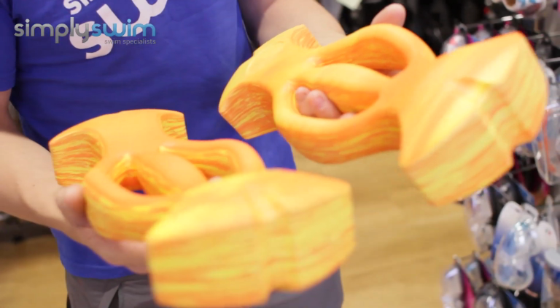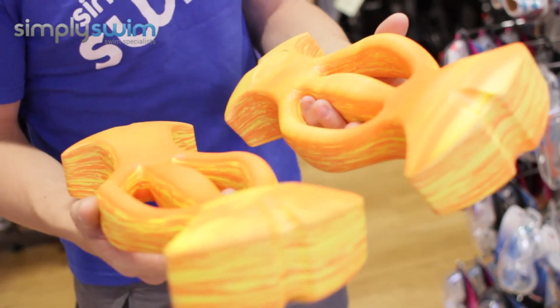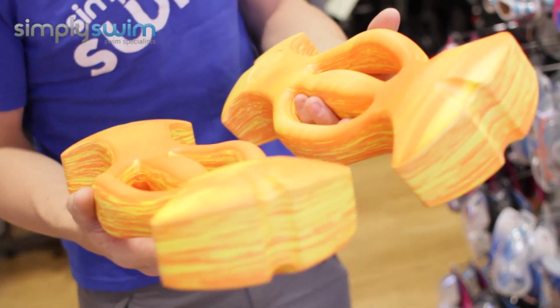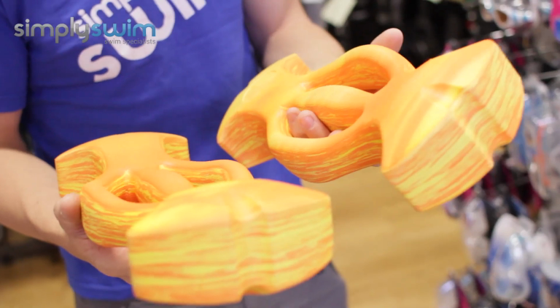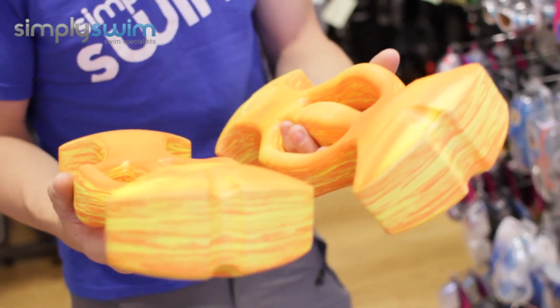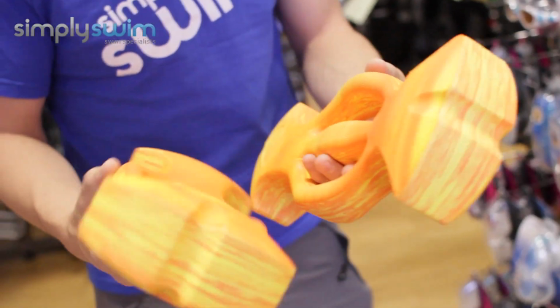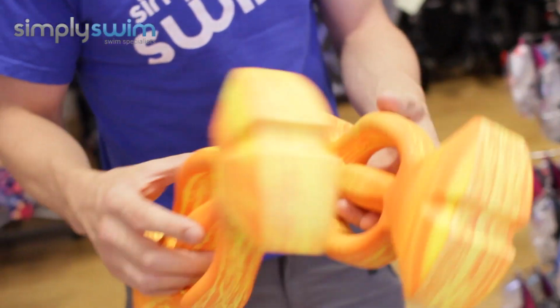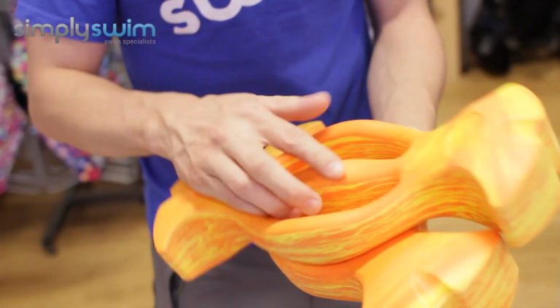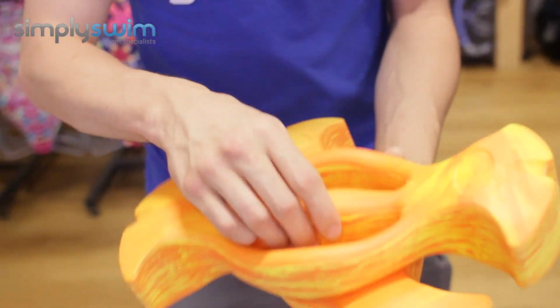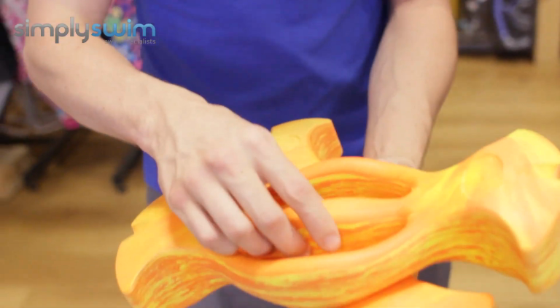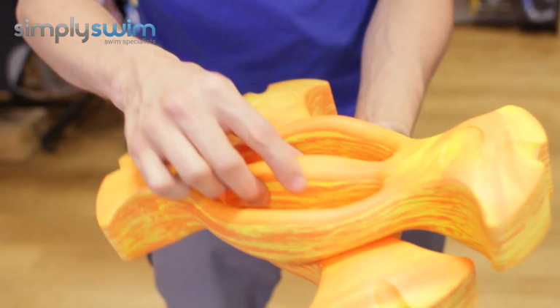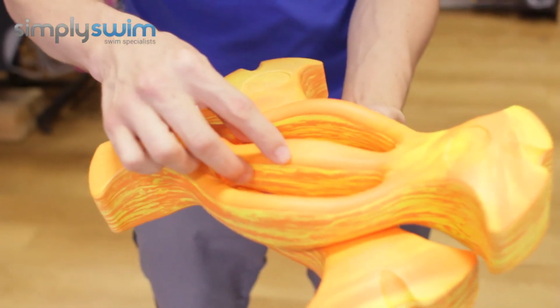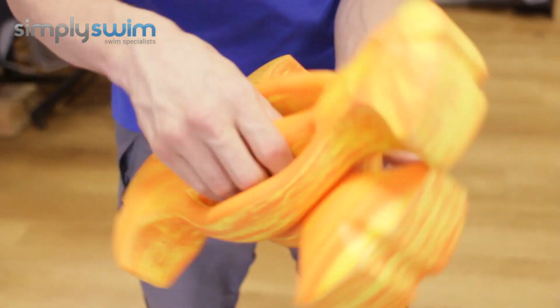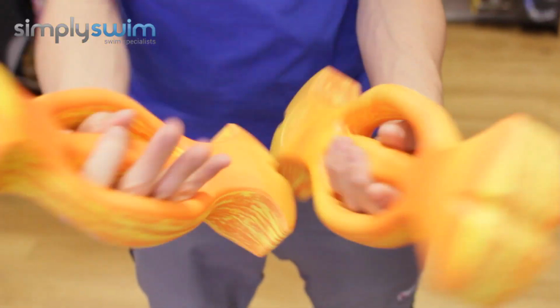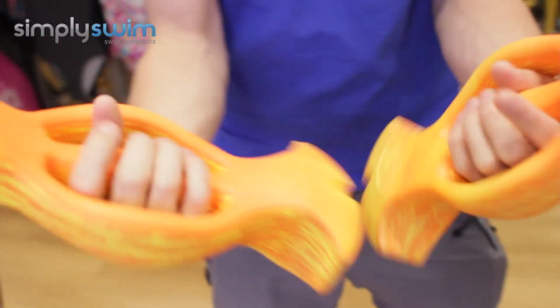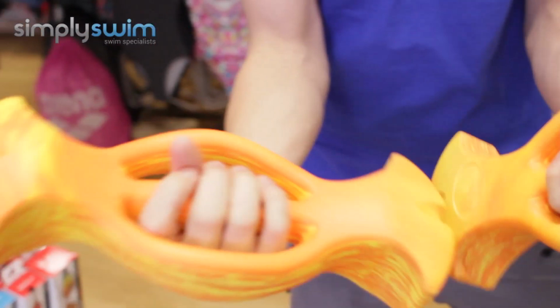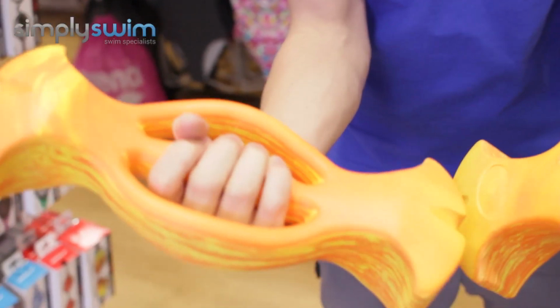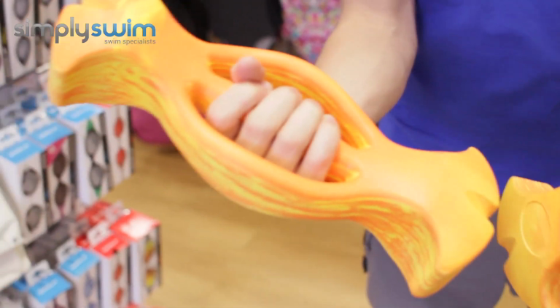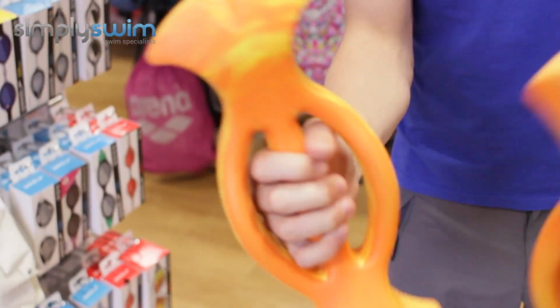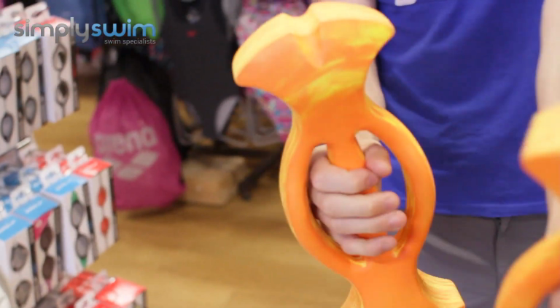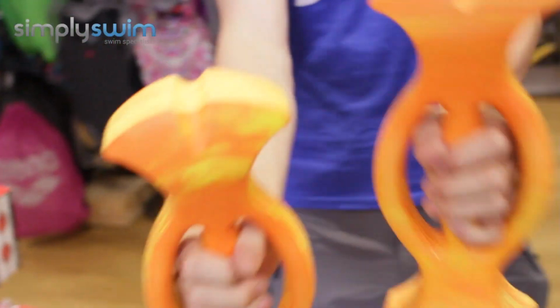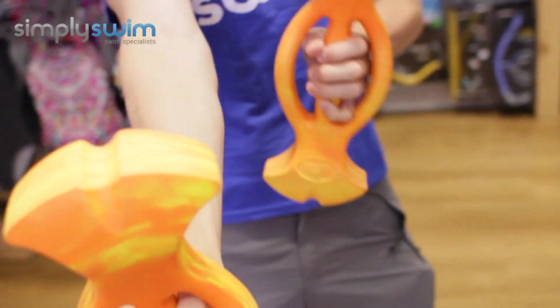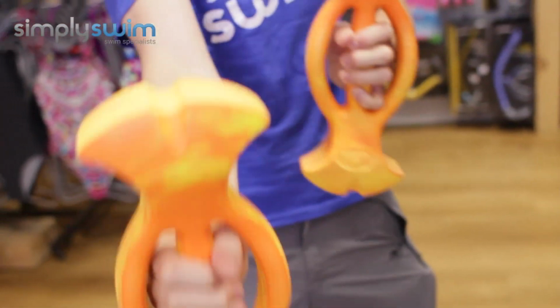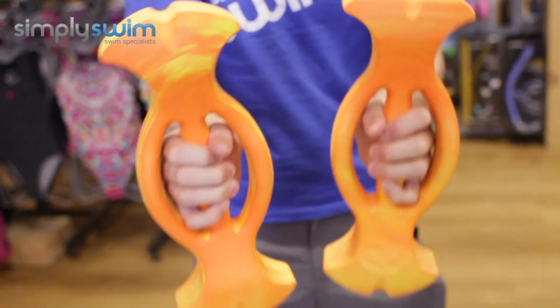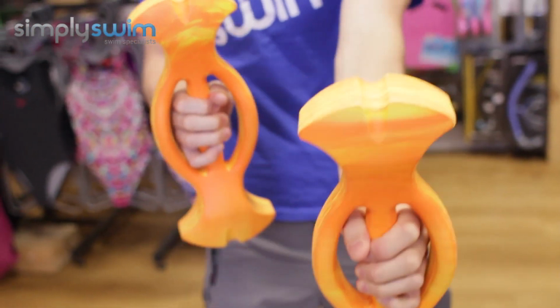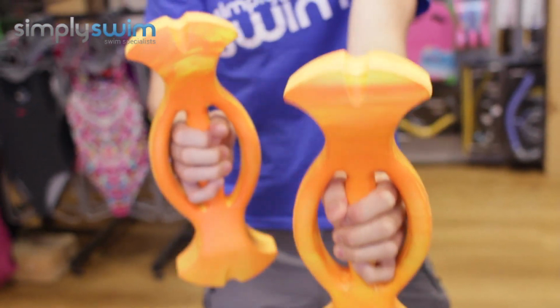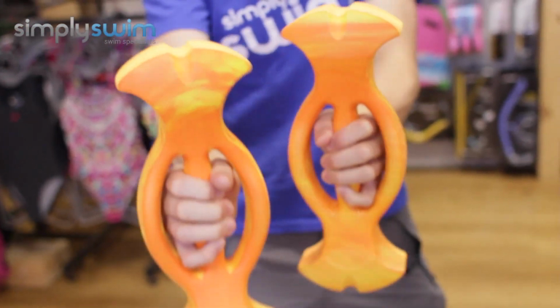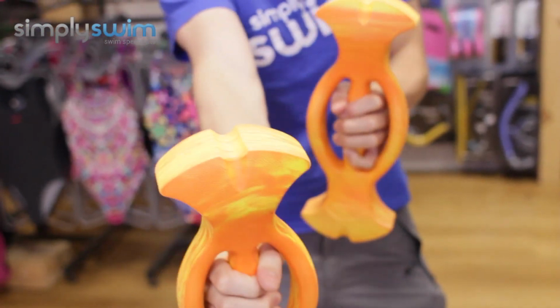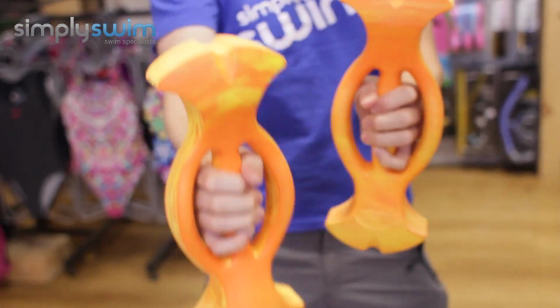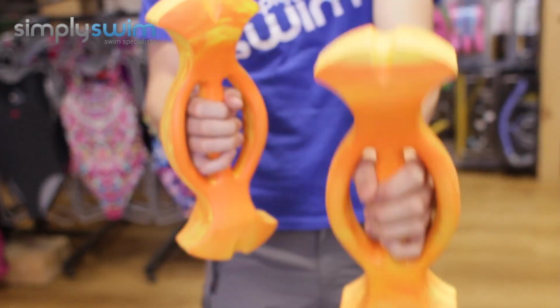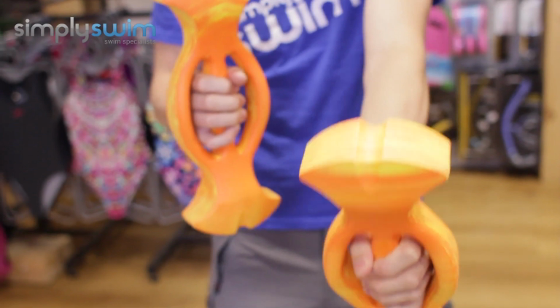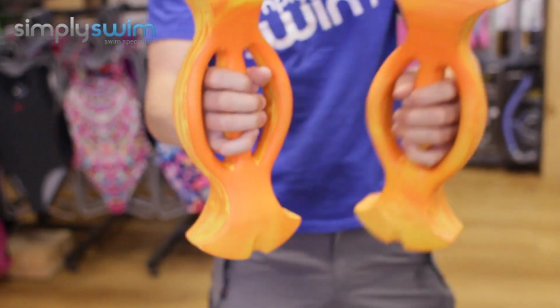With multiple resistance levels as well, they're really easy to hold and to grip. As I show you here, underwater it's a nice, smooth movement just like that.